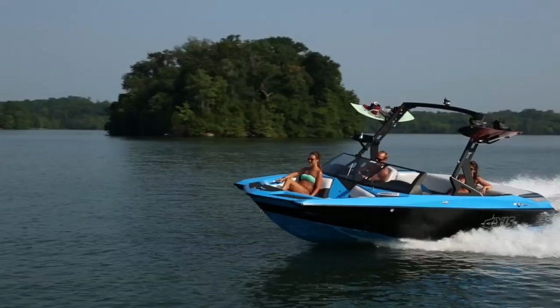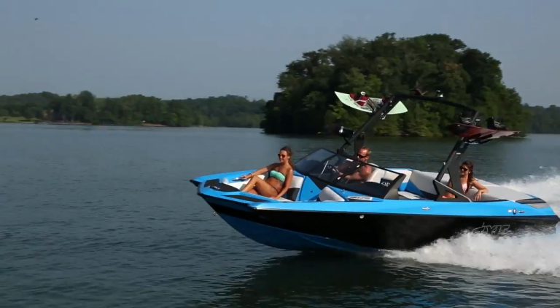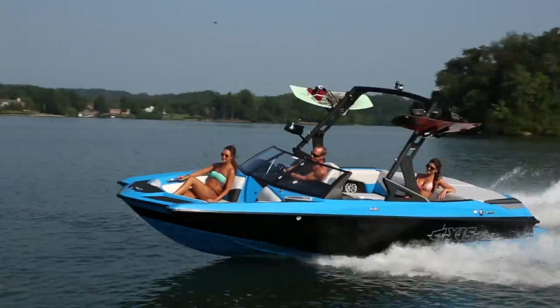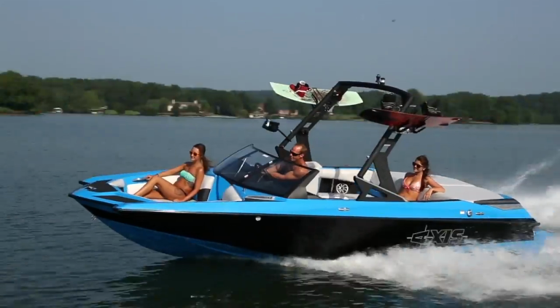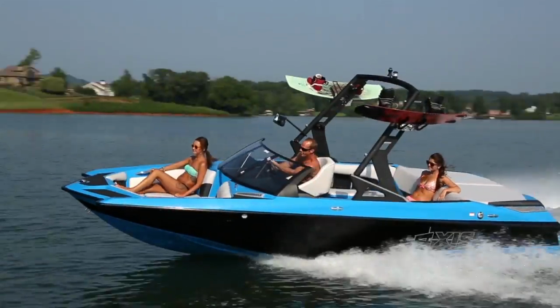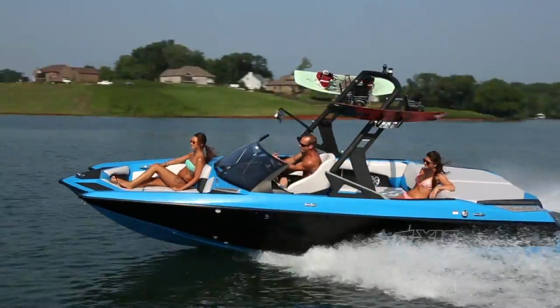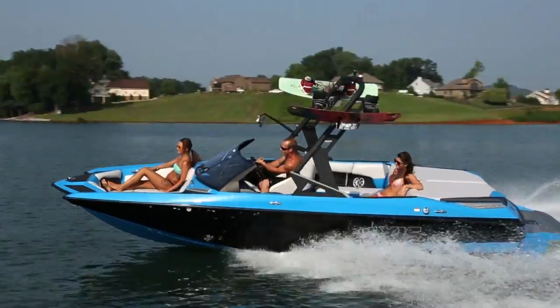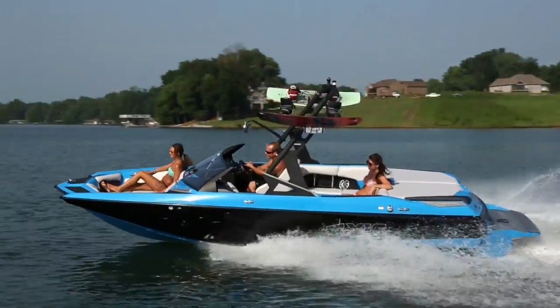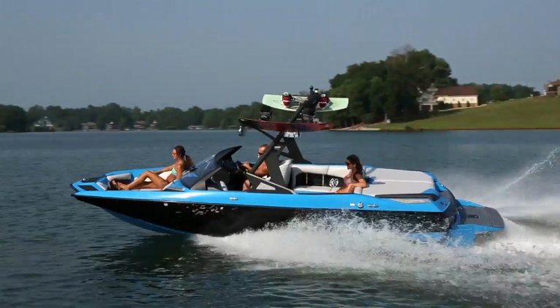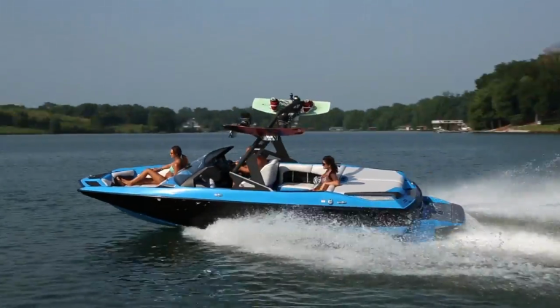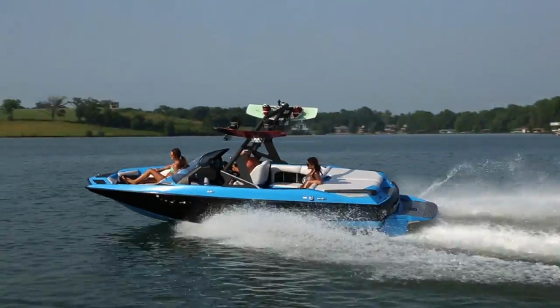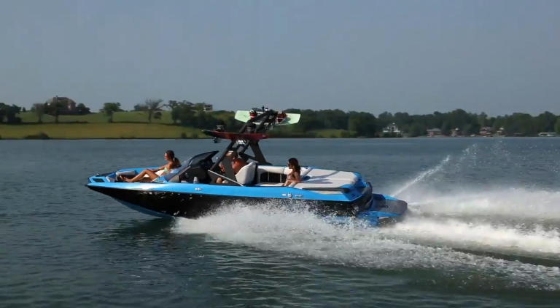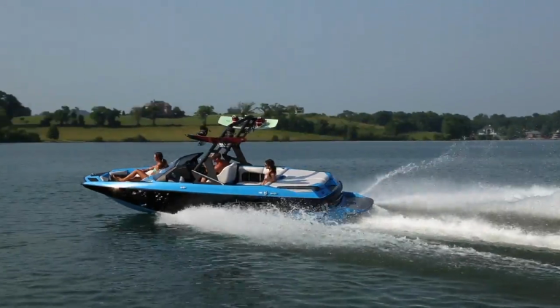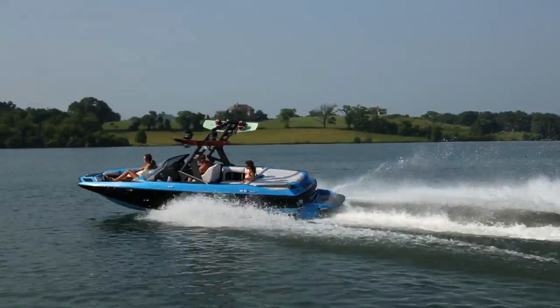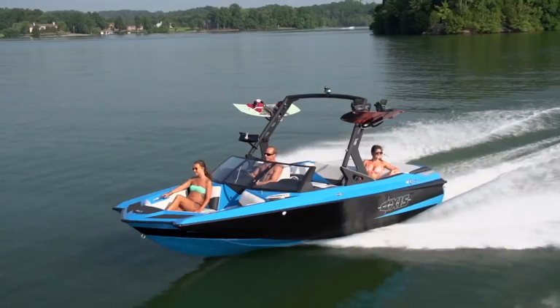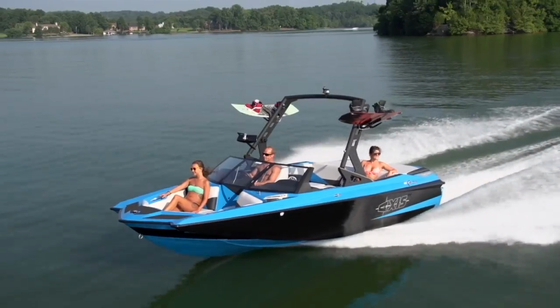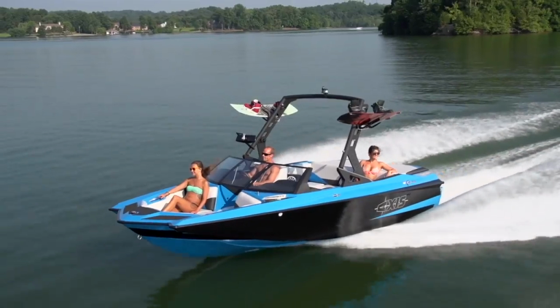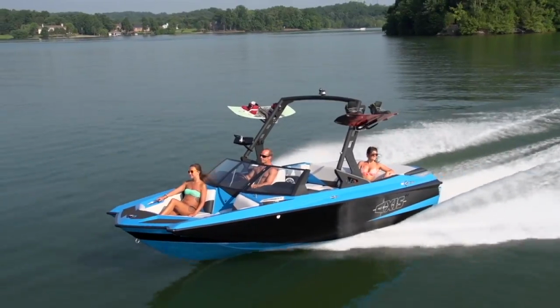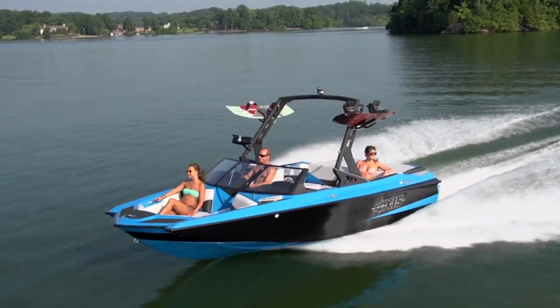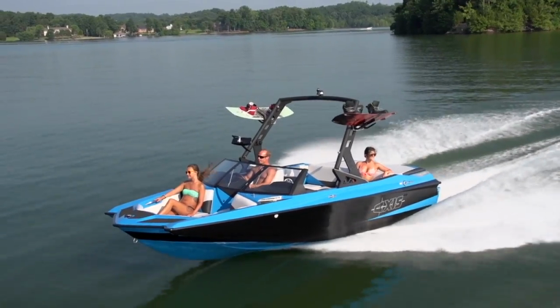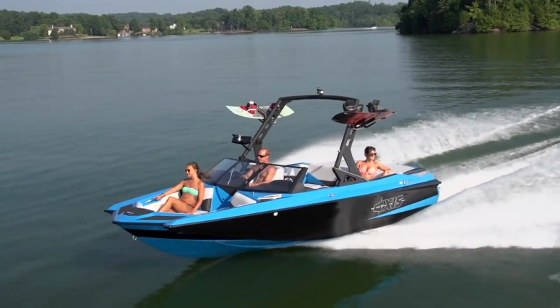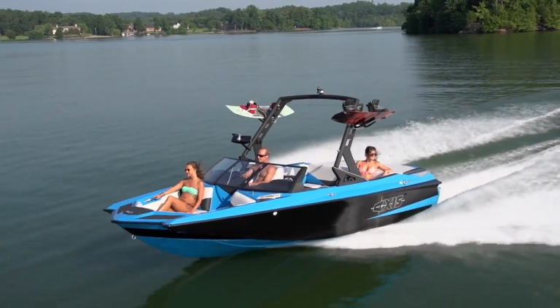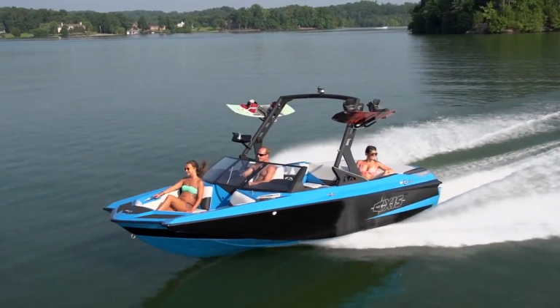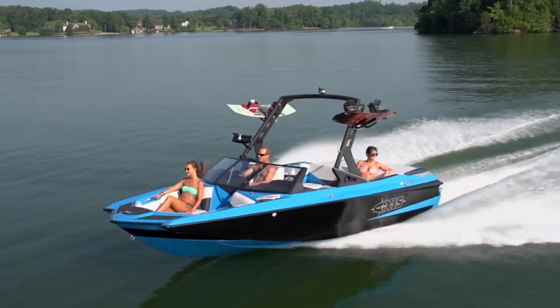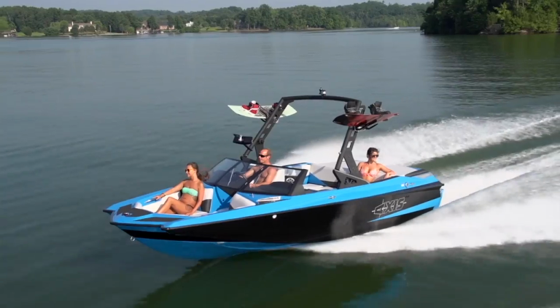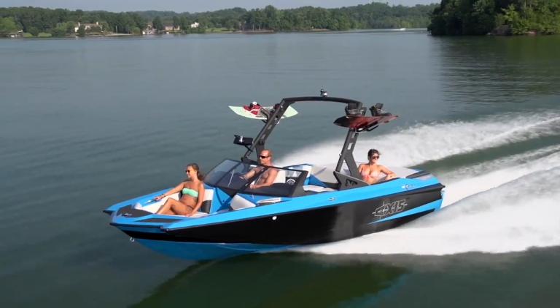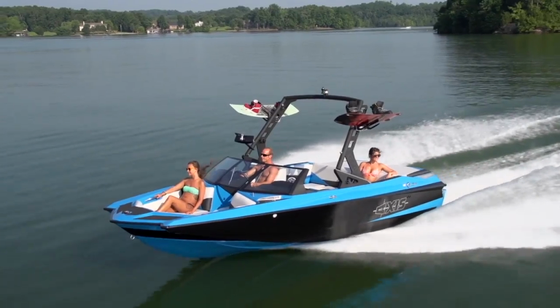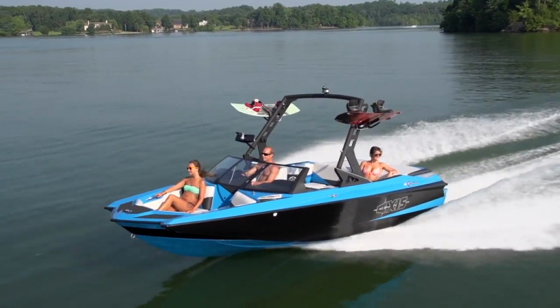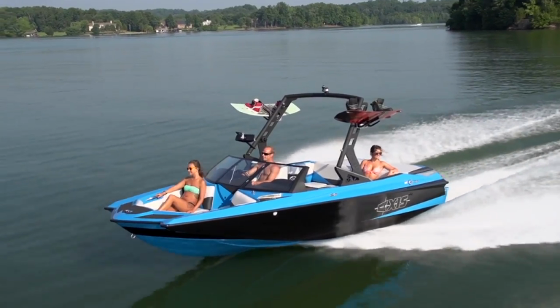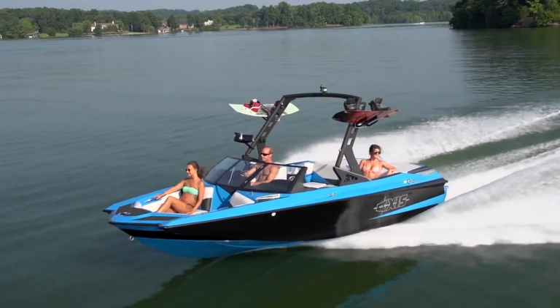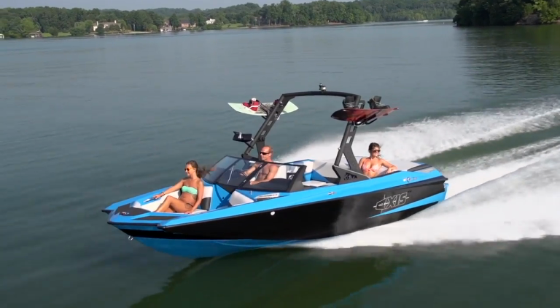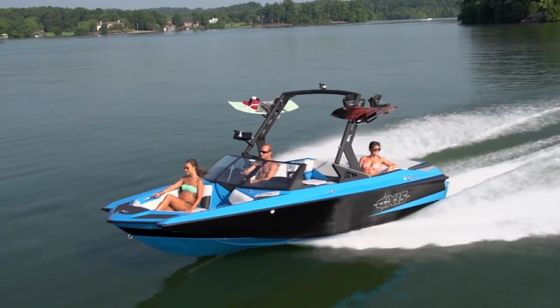First off, the boat's small size allows for responsive handling. The boat is really fun to drive and easy to dock, and it's also really easy to trailer and tow with most vehicles.